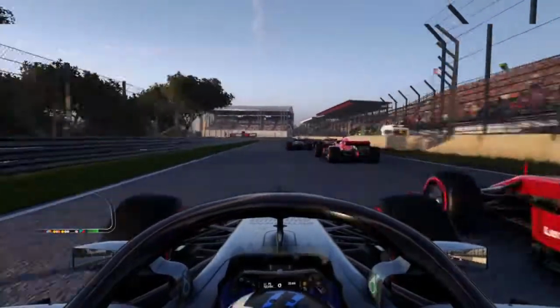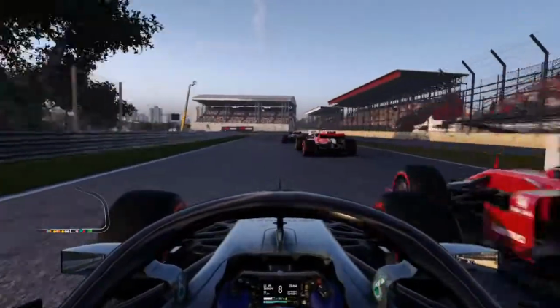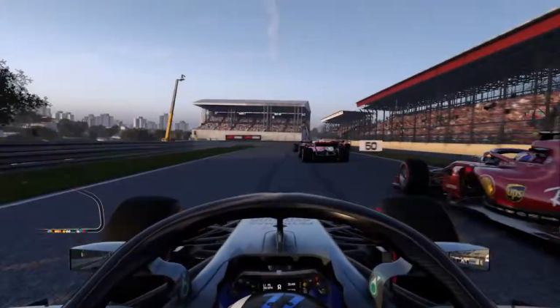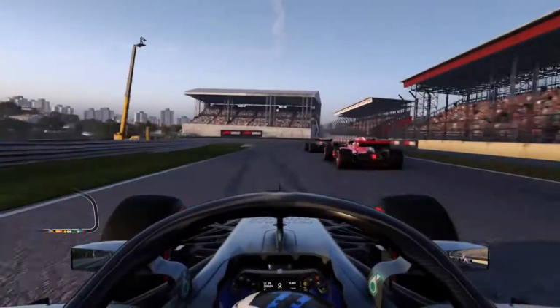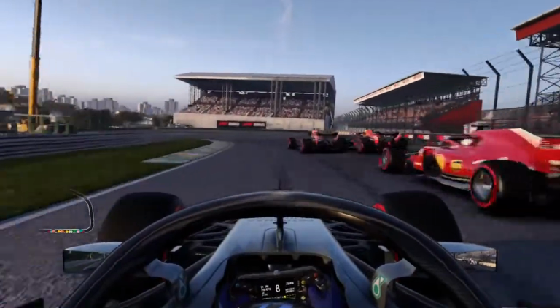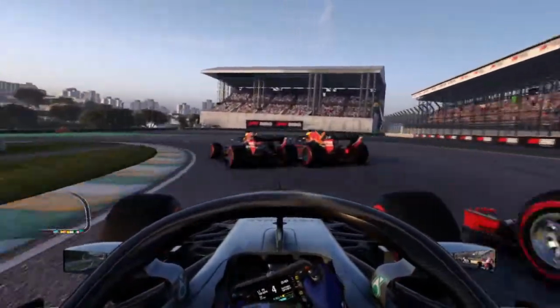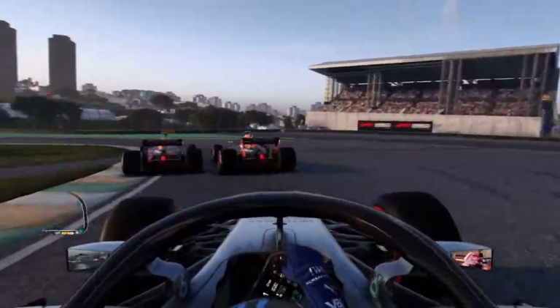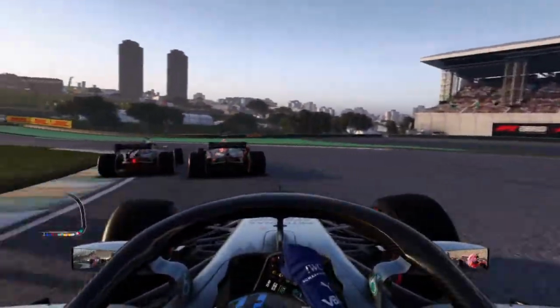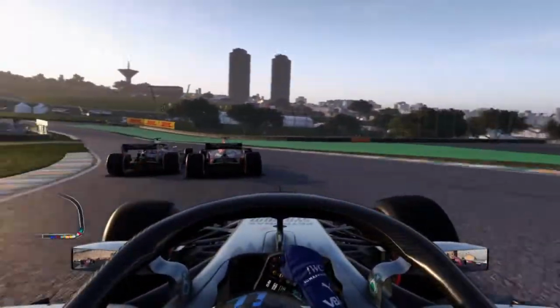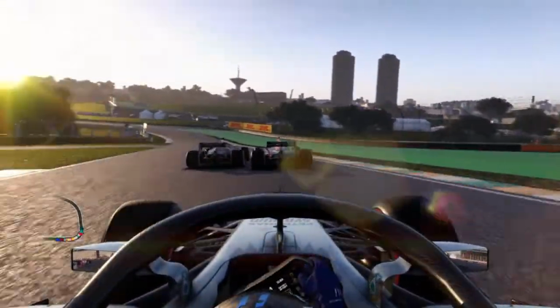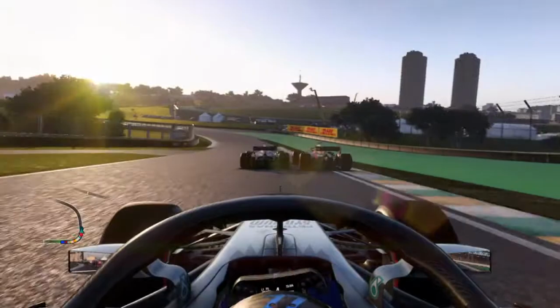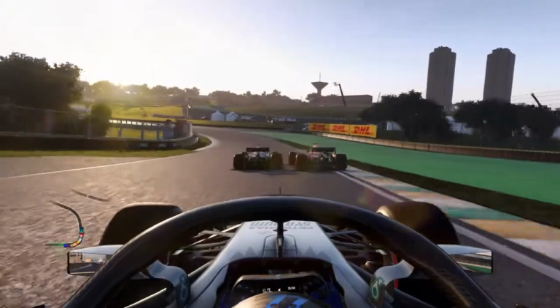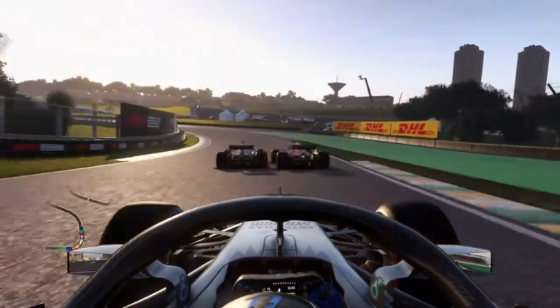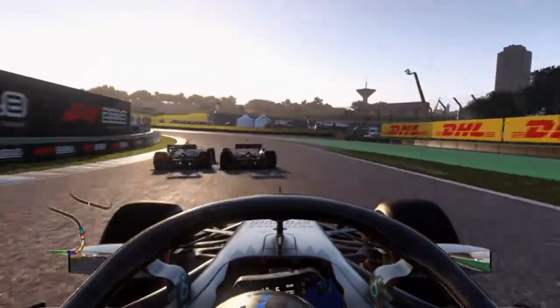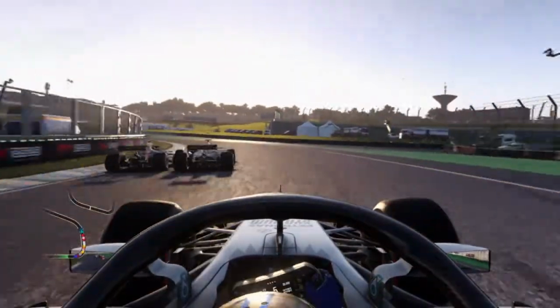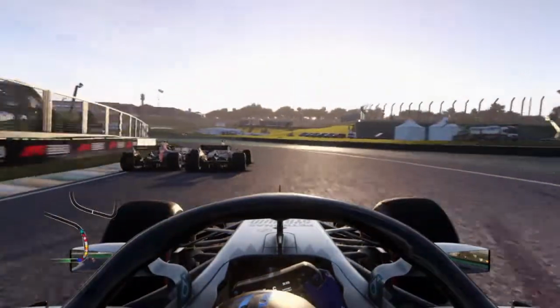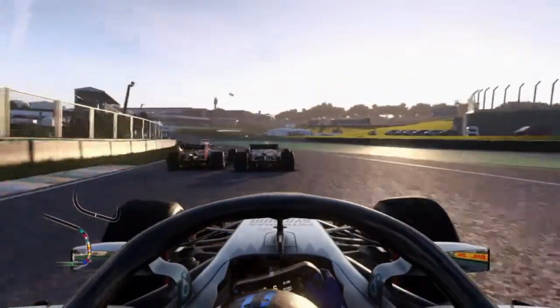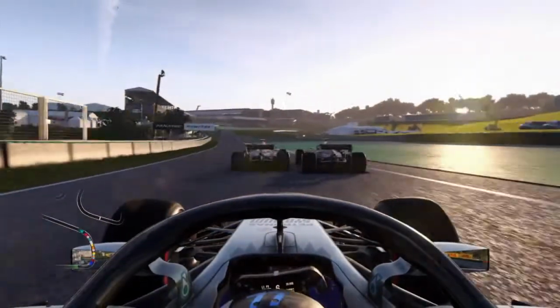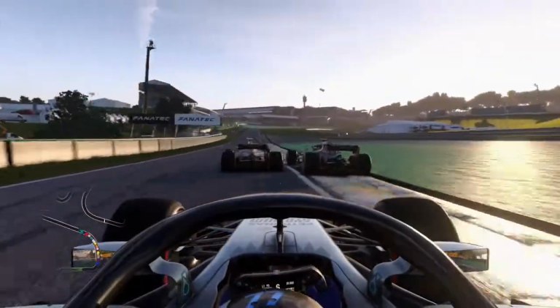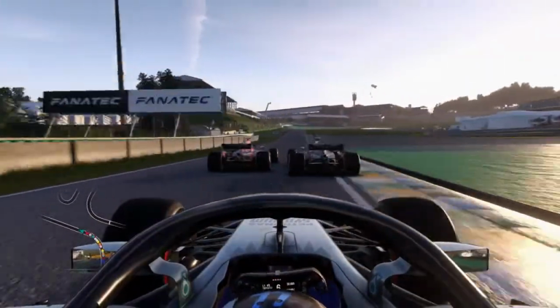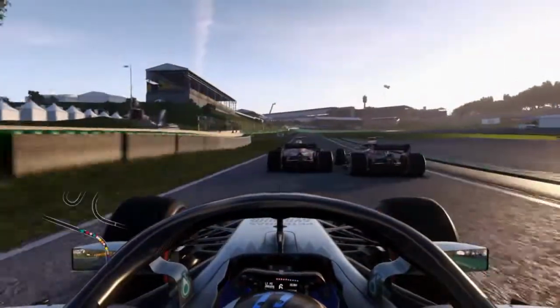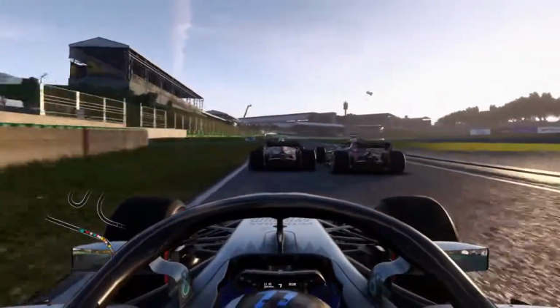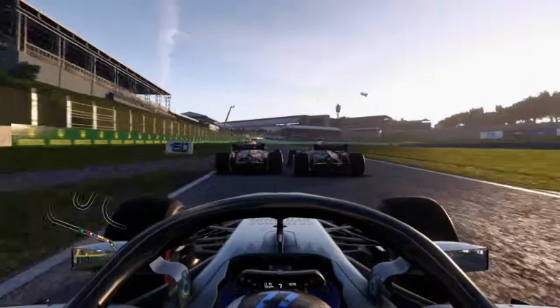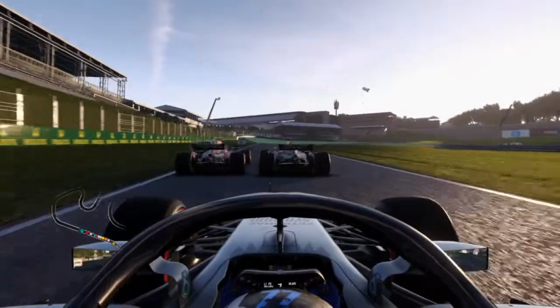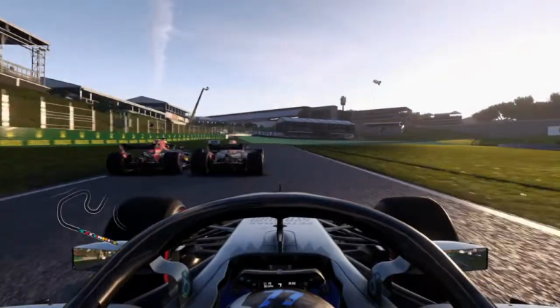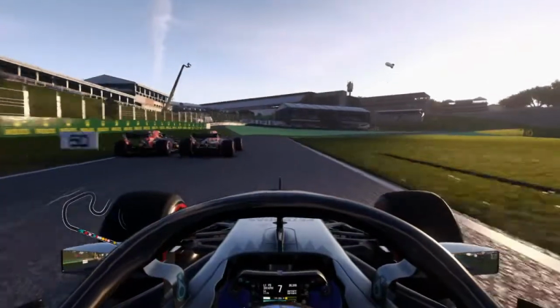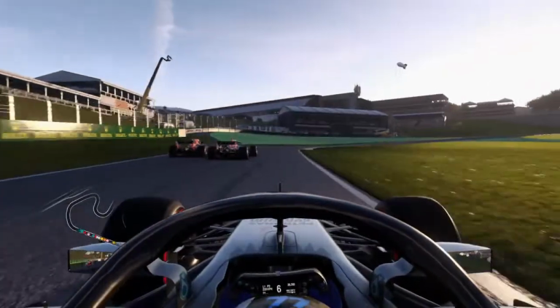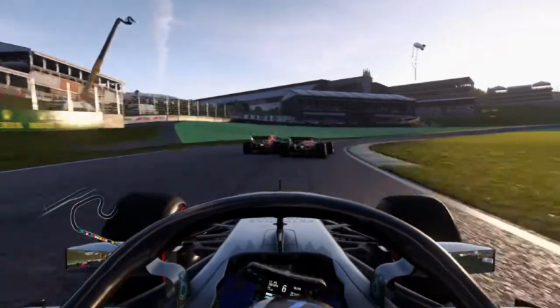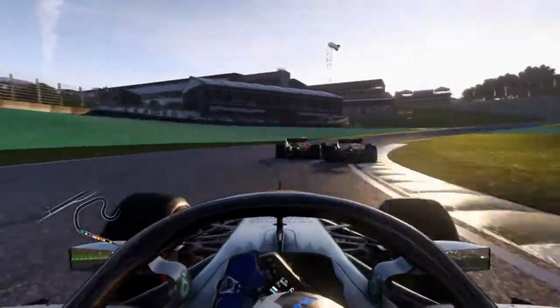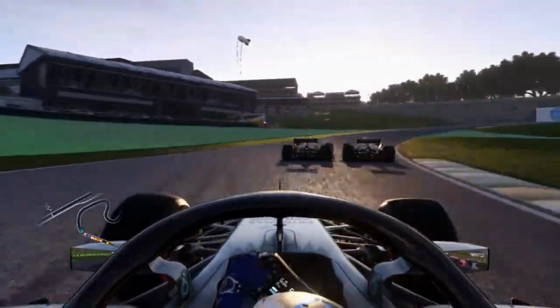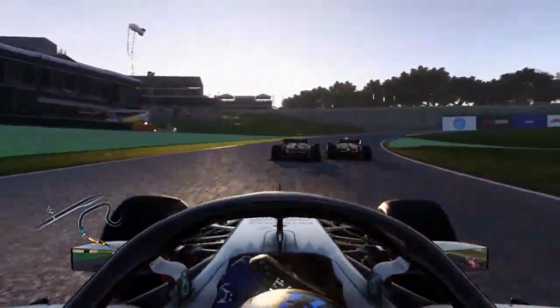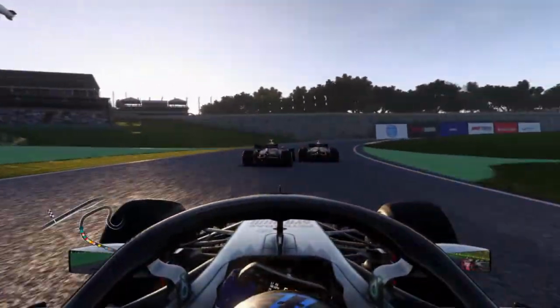I've got one position back there, which is good. Two and one — wow. Maybe that's because I'm in a Mercedes, who knows? Wow, the two Red Bulls are racing it out together.